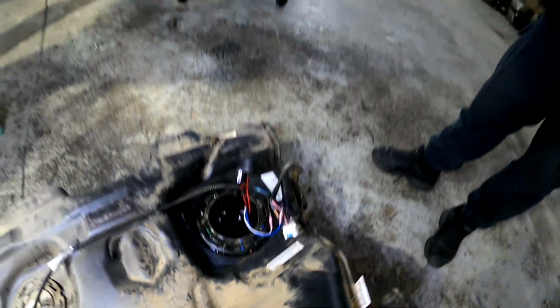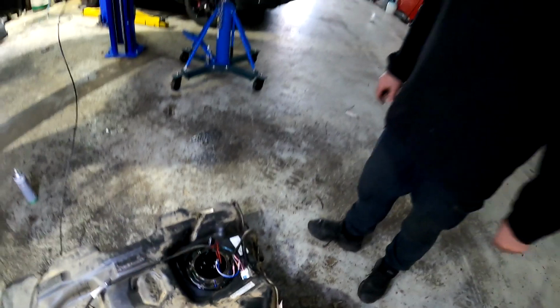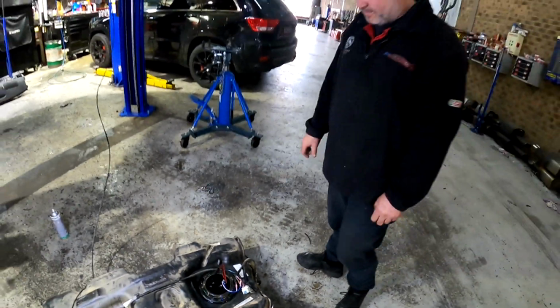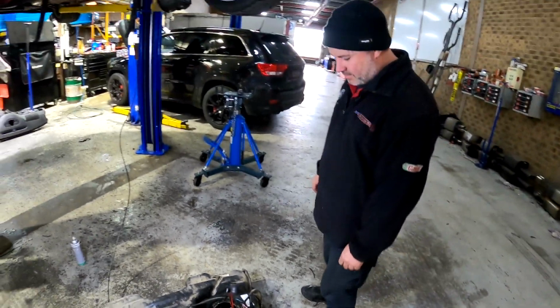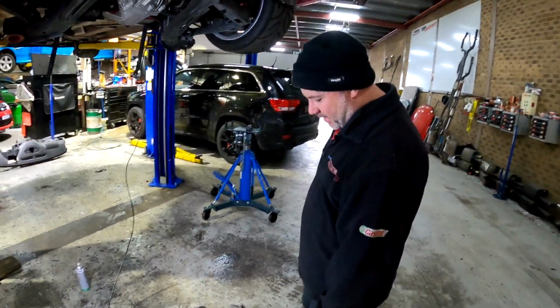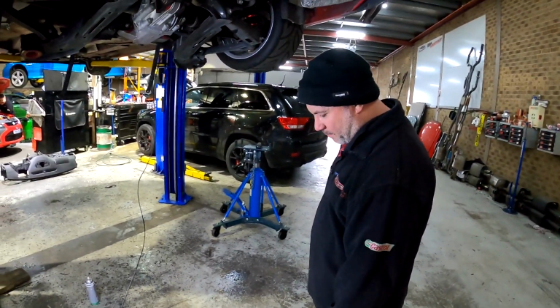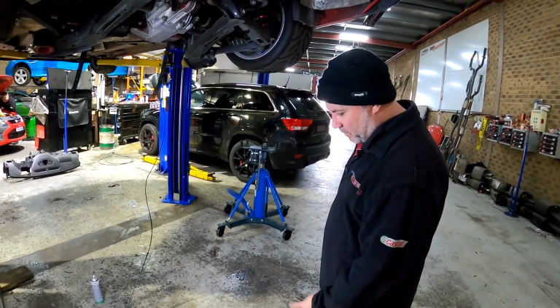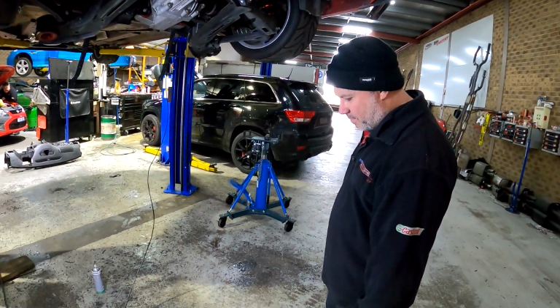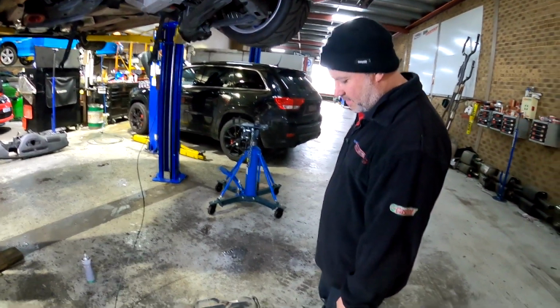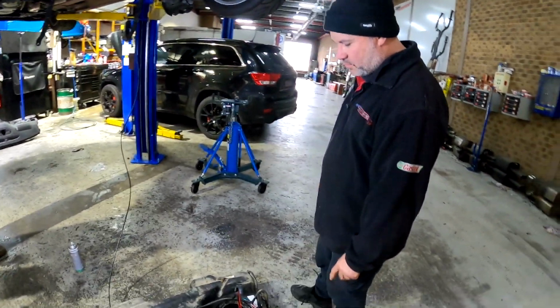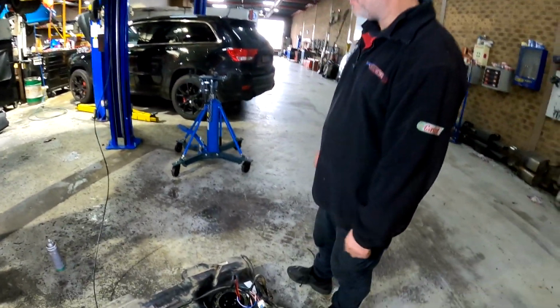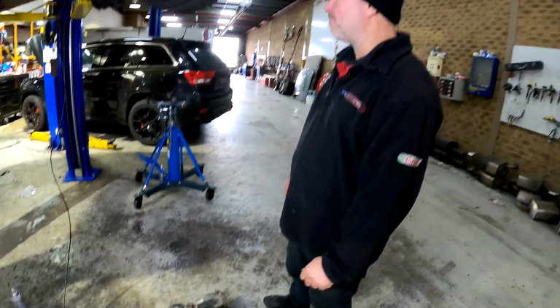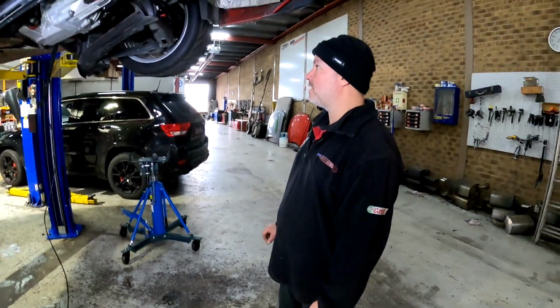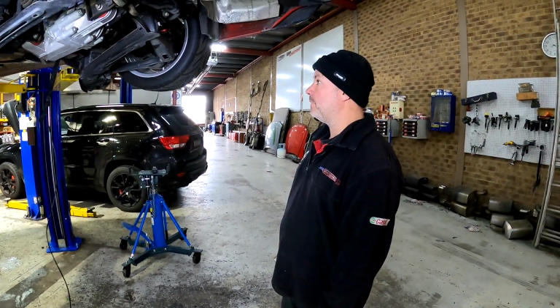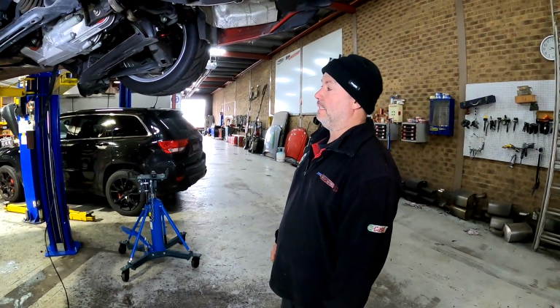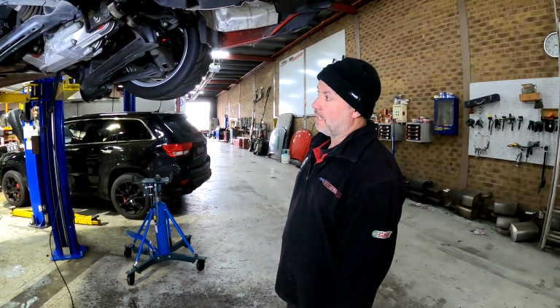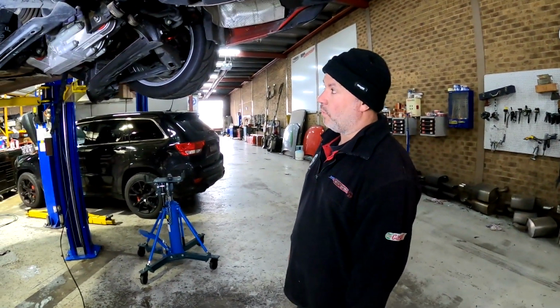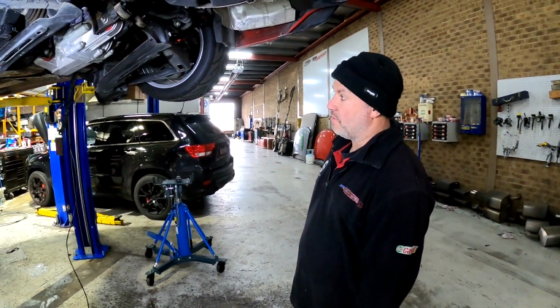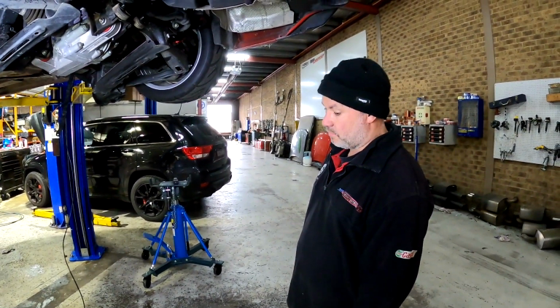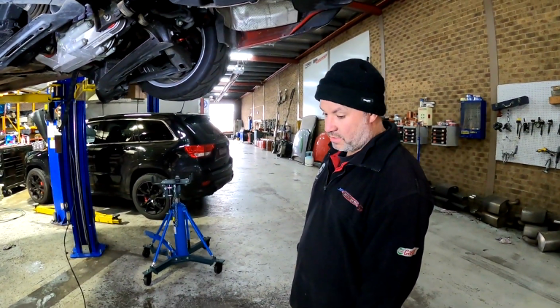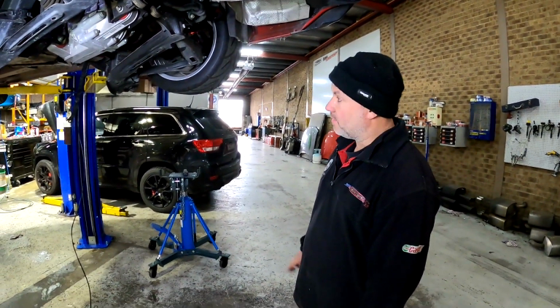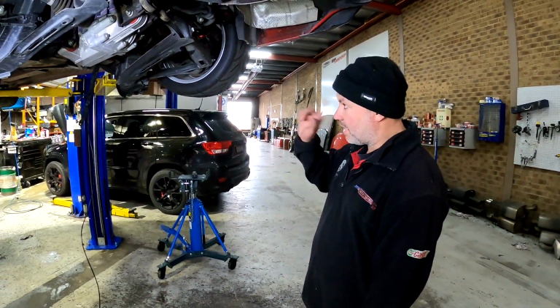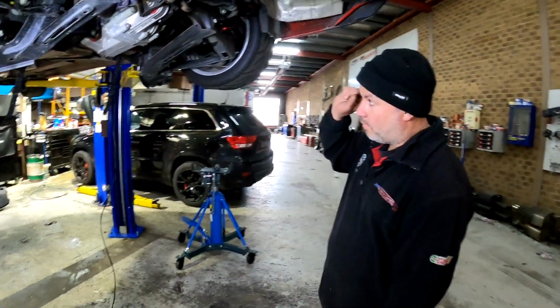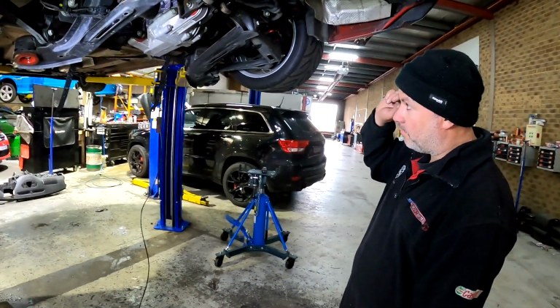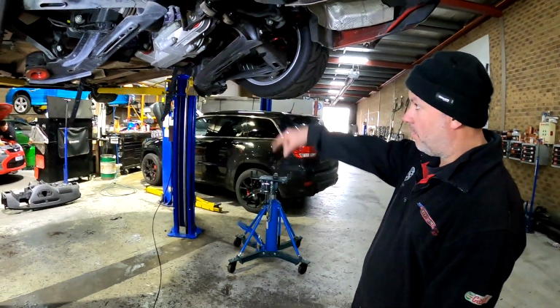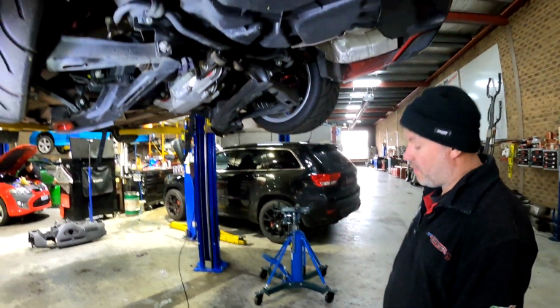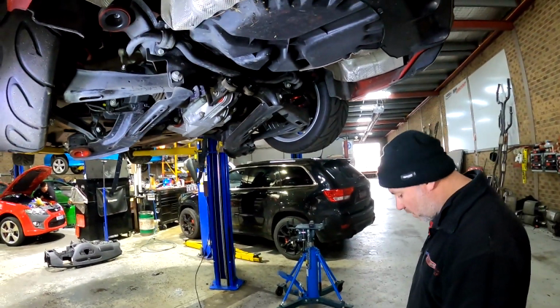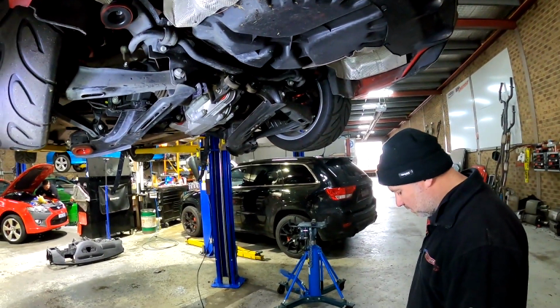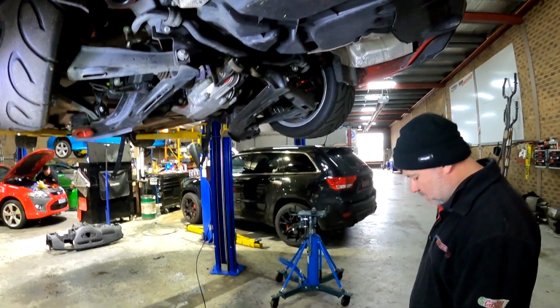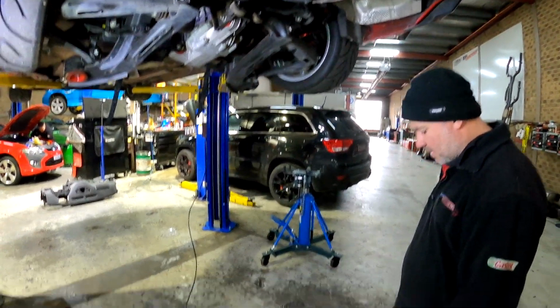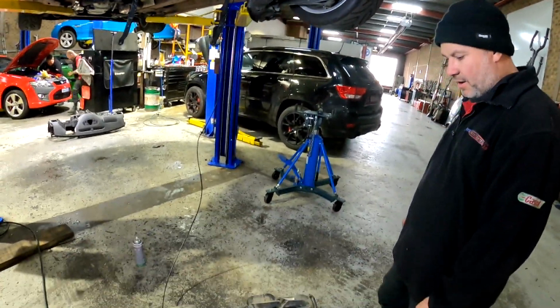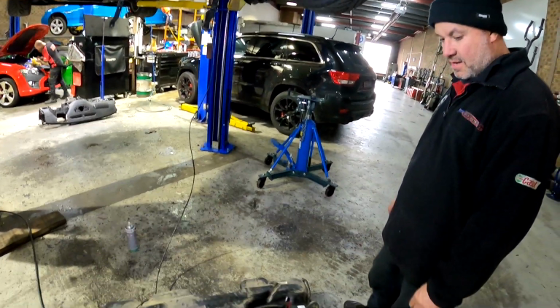We've got our upgraded fuel system we're putting in — twin 525 pump setup. We'll be running some wiring to the front of the car, and we've got a return line going in as well. So yeah, it's starting to get intense.